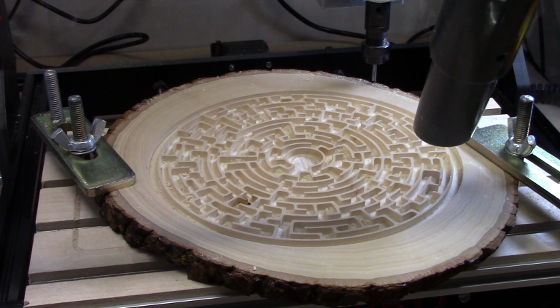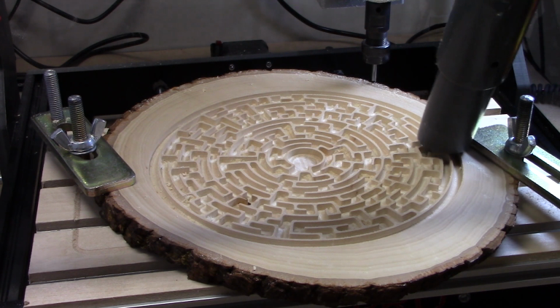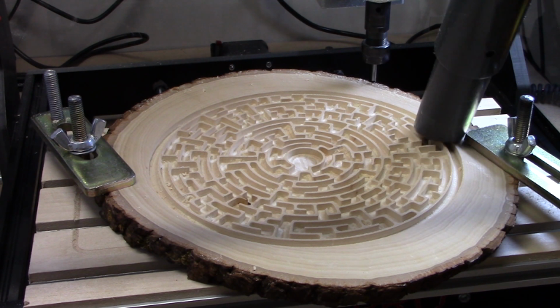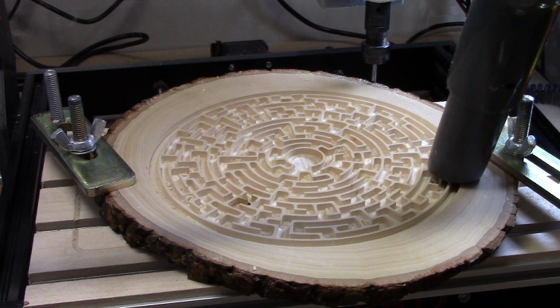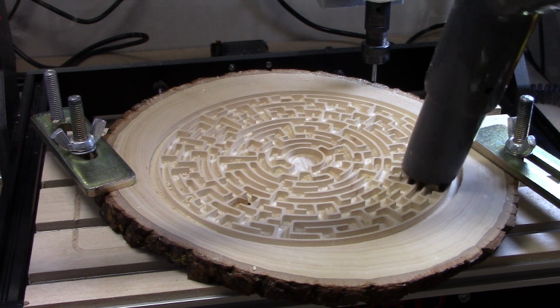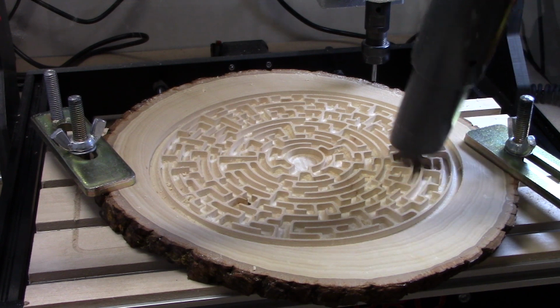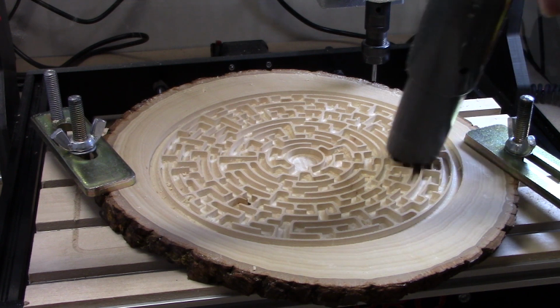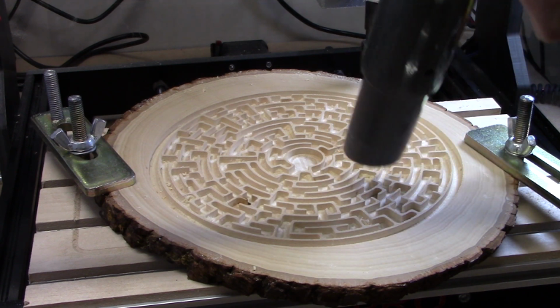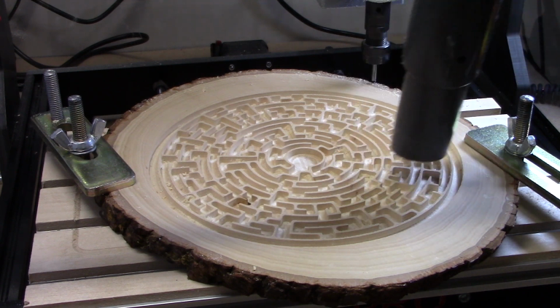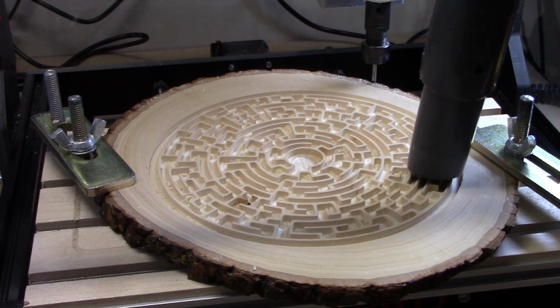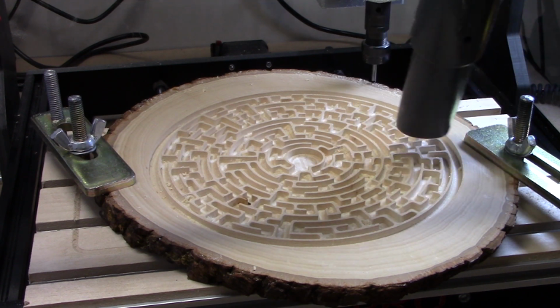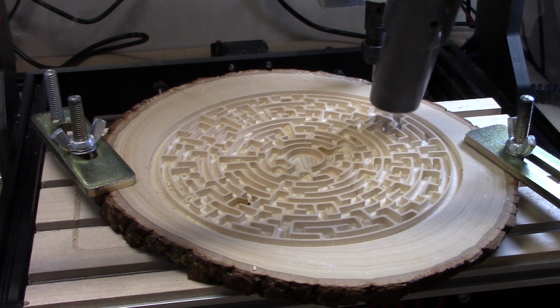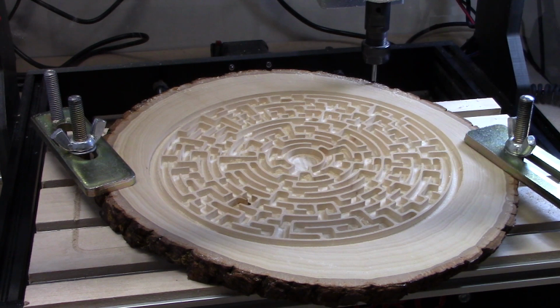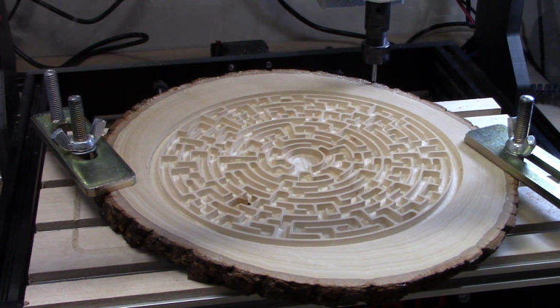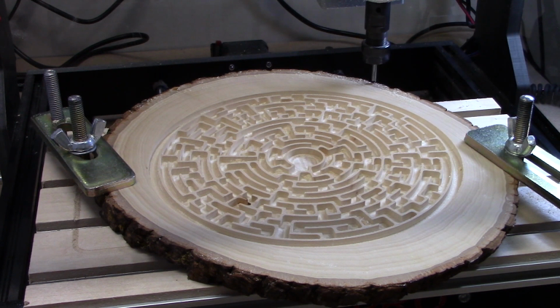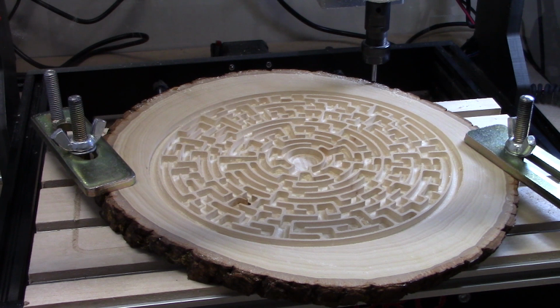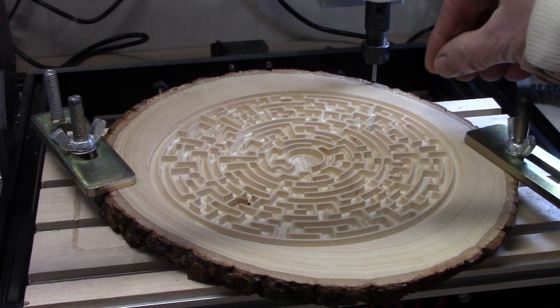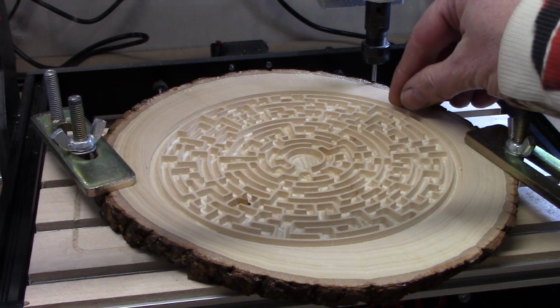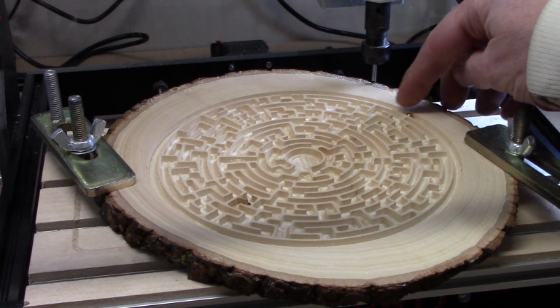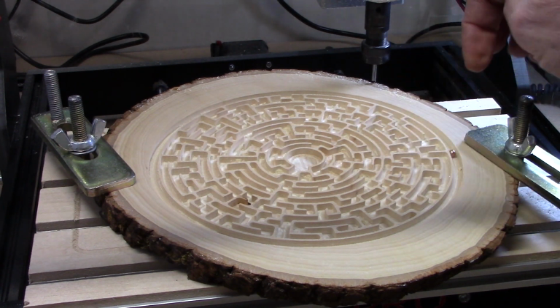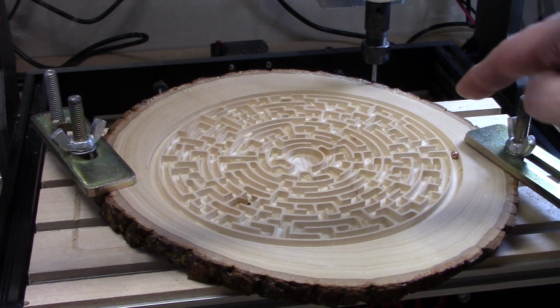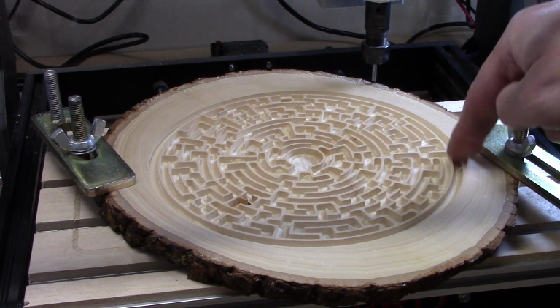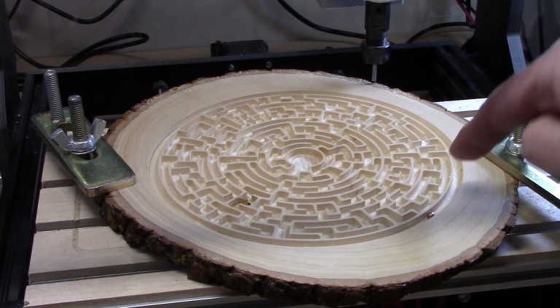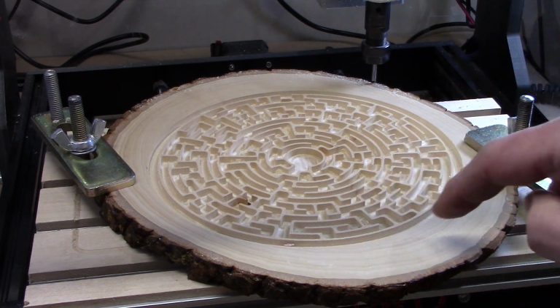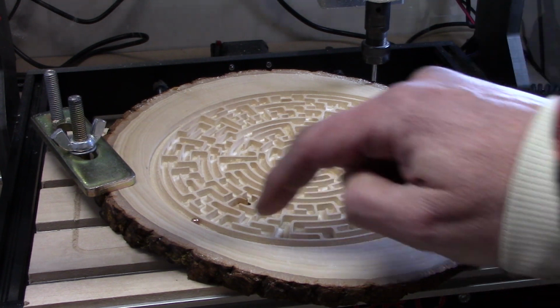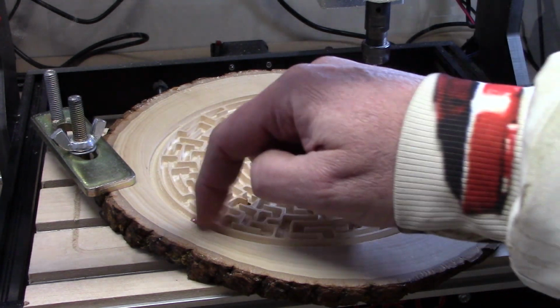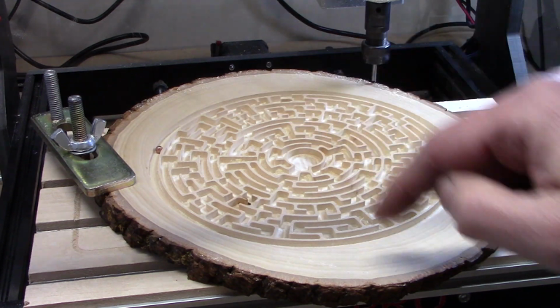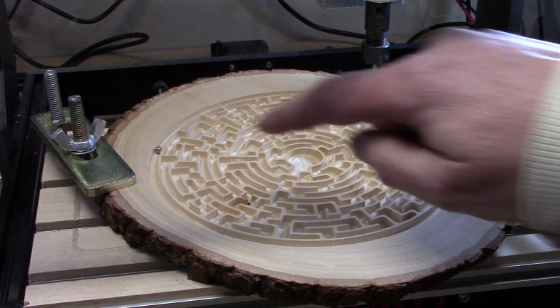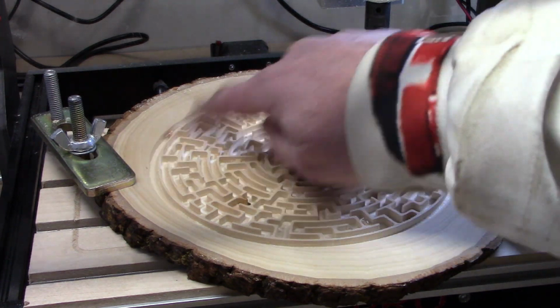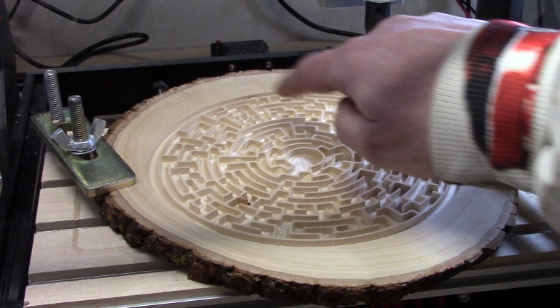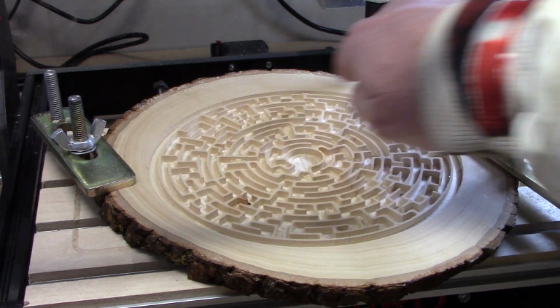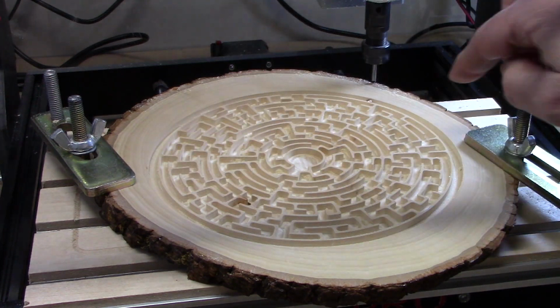With the cutting complete, I'll finish up a light vacuuming and then we'll test the maze to see if a BB runs around. We'll start on the outside edge — seems to be plenty of room. This is the channel that I had added.